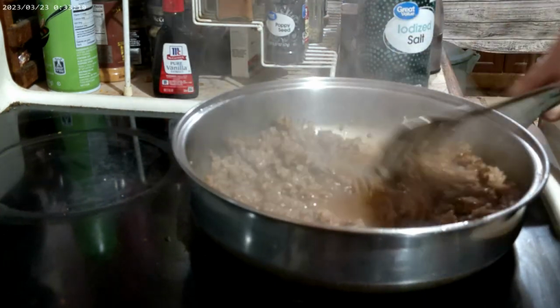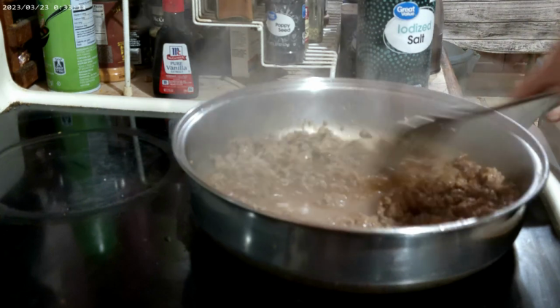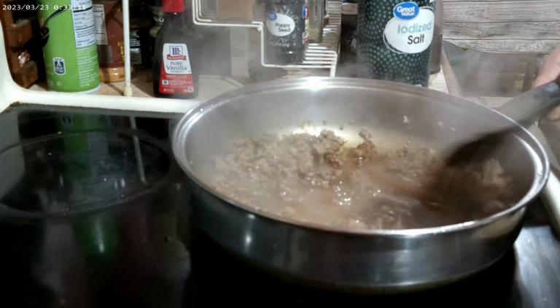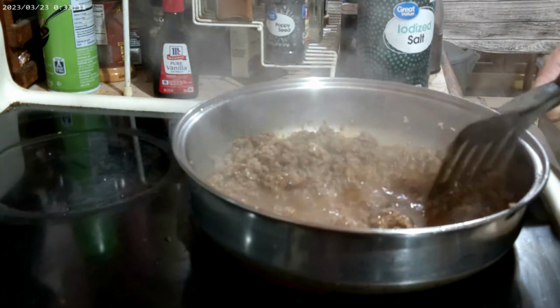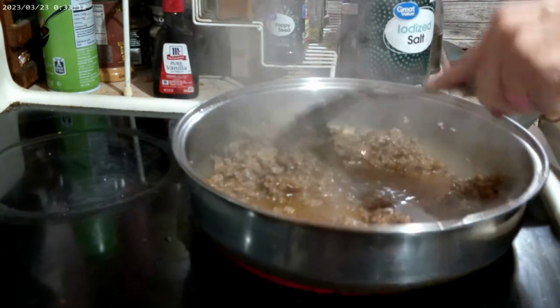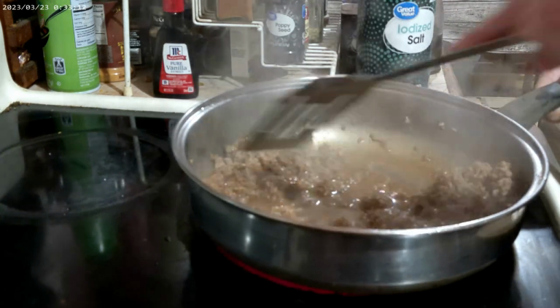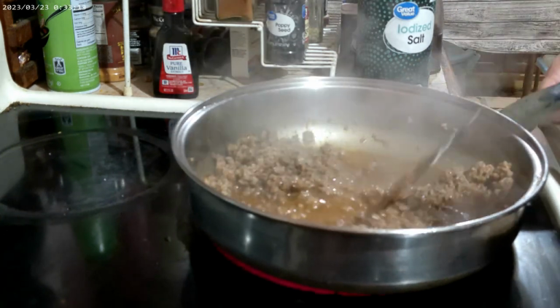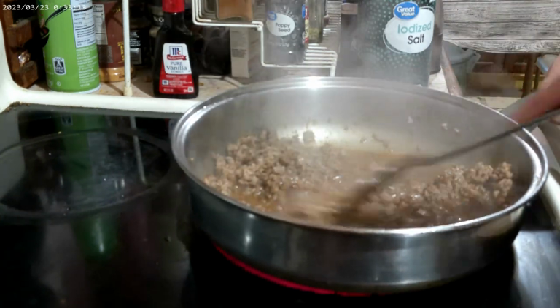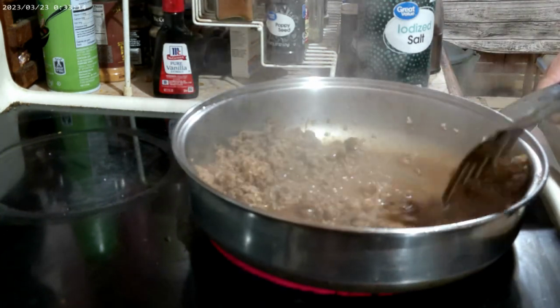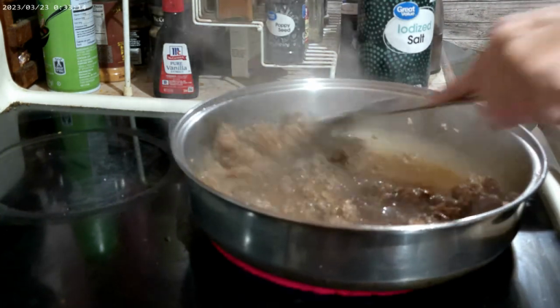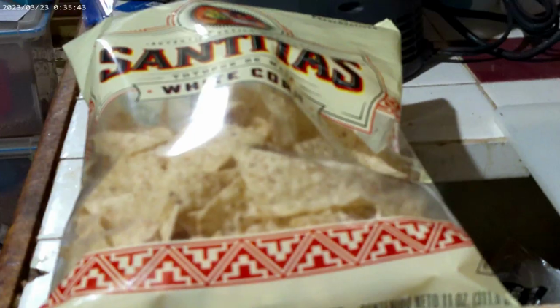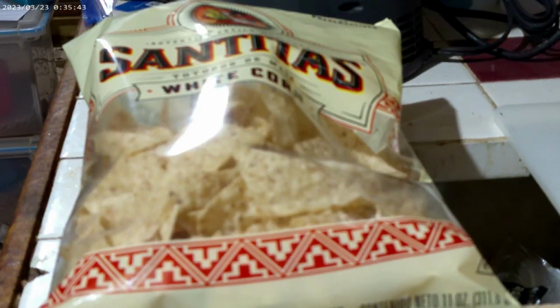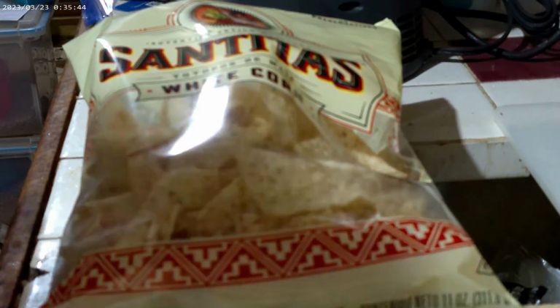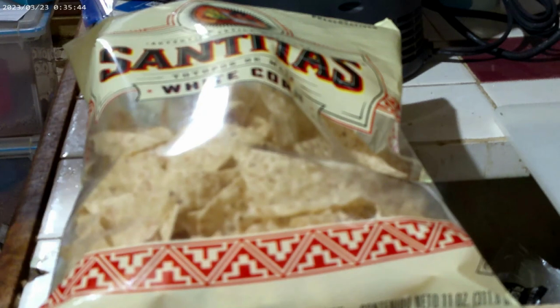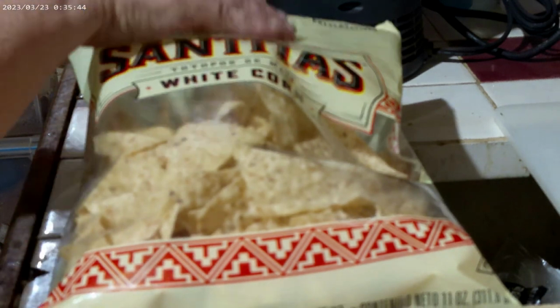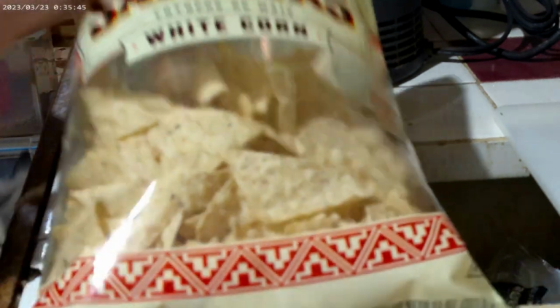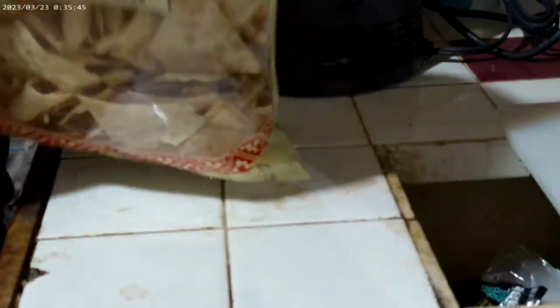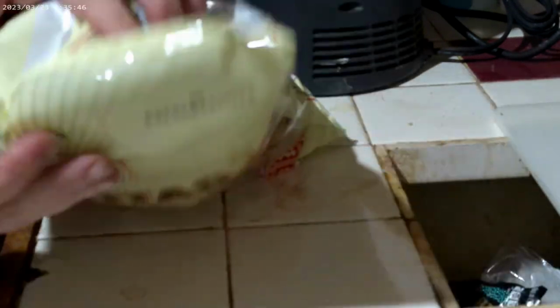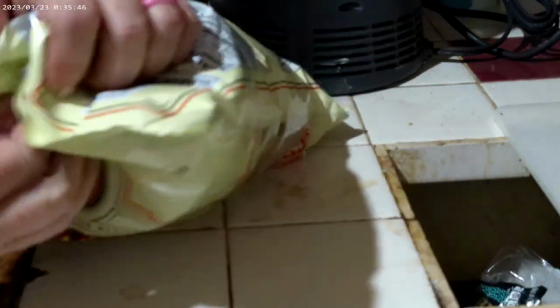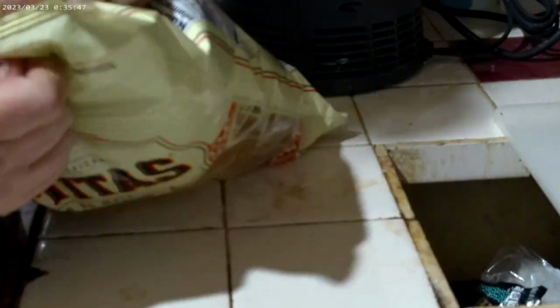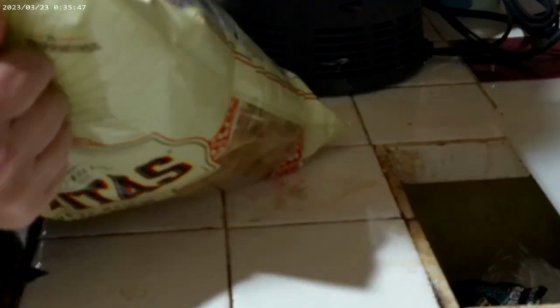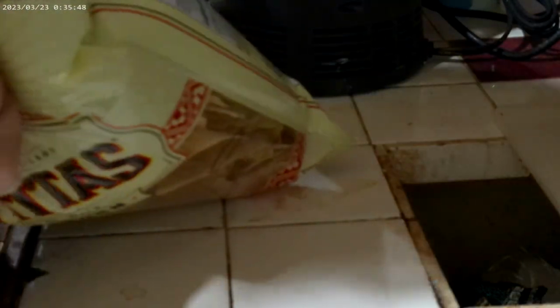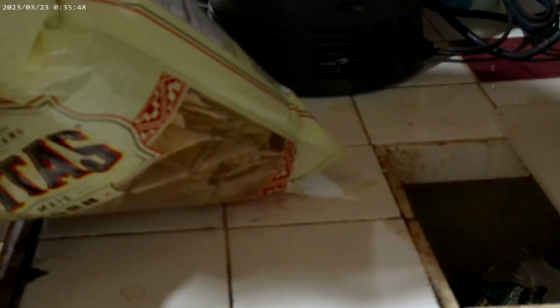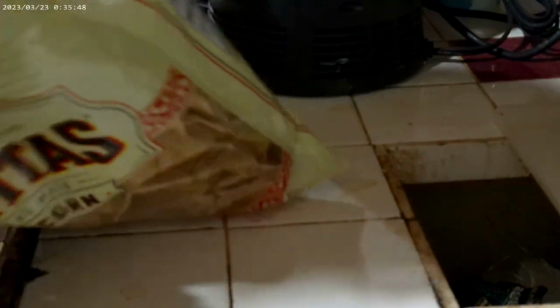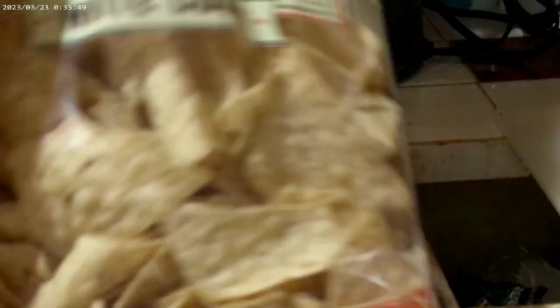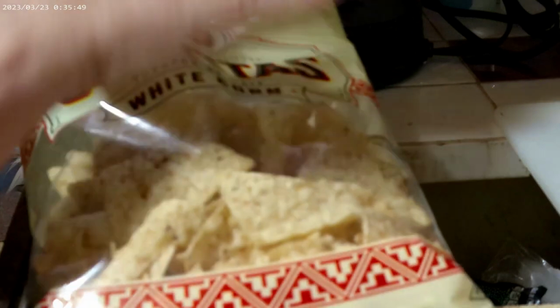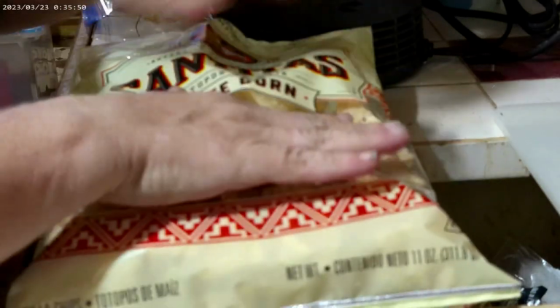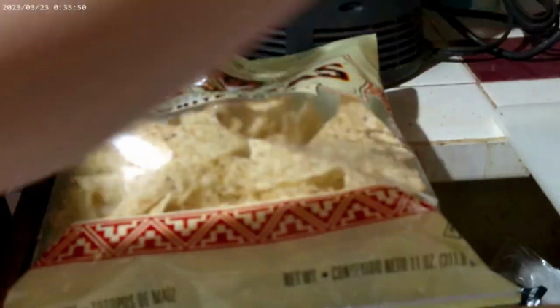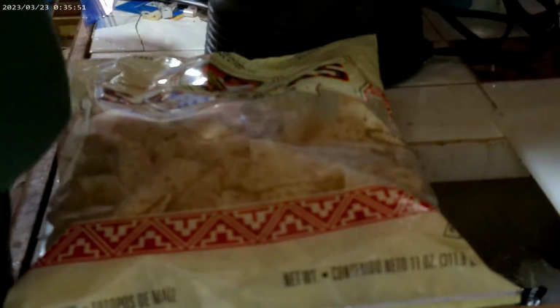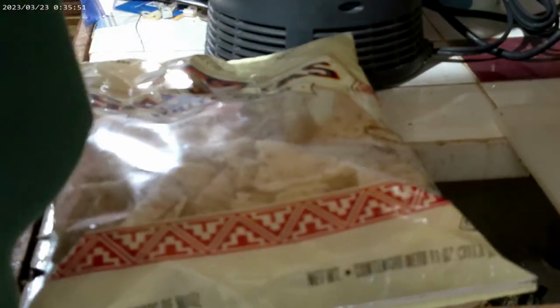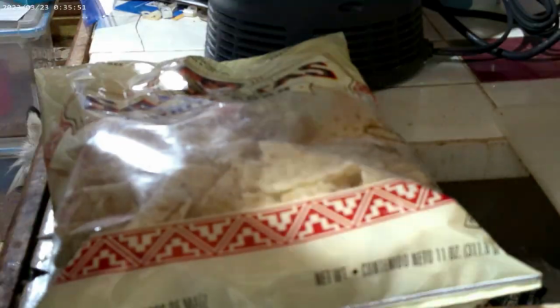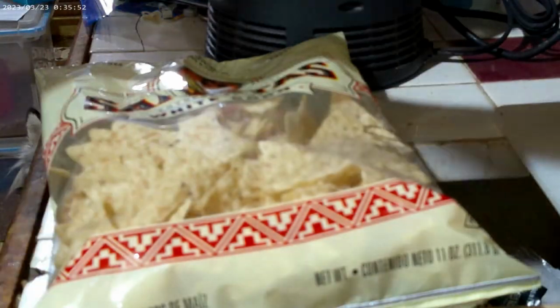That's going to simmer for about 10 minutes. While that is simmering, go ahead and prepare your baking dish. You need a 13 by 9 or a 12 by 8 — something in that area.